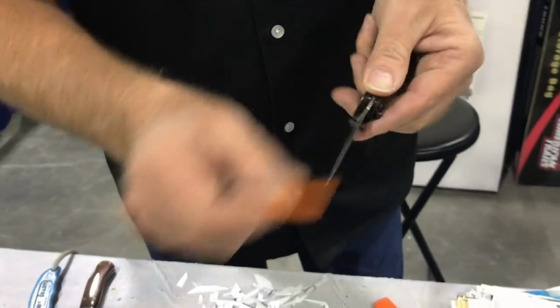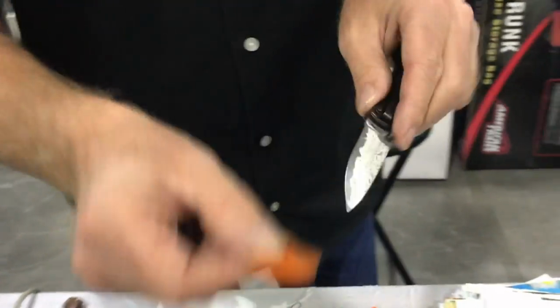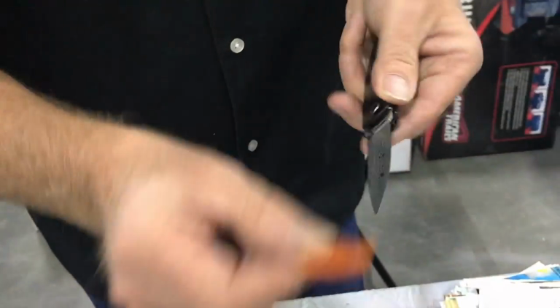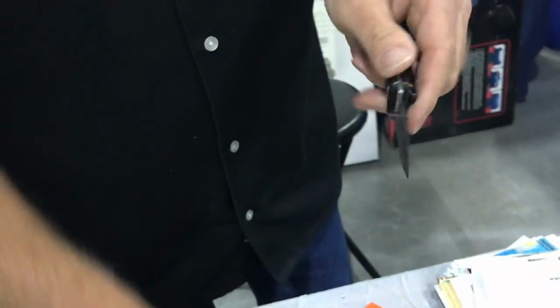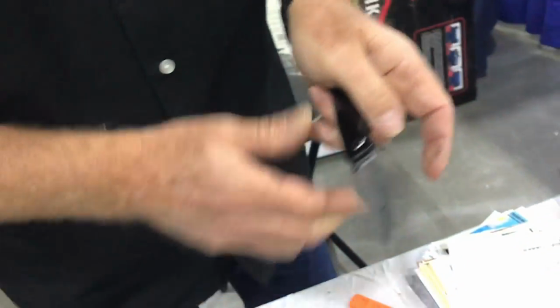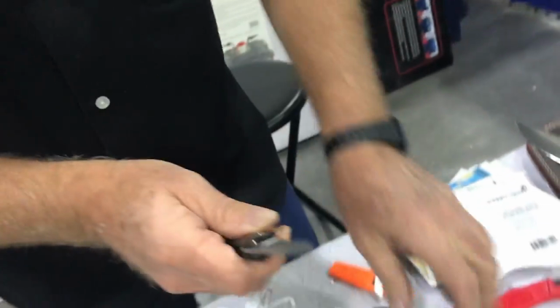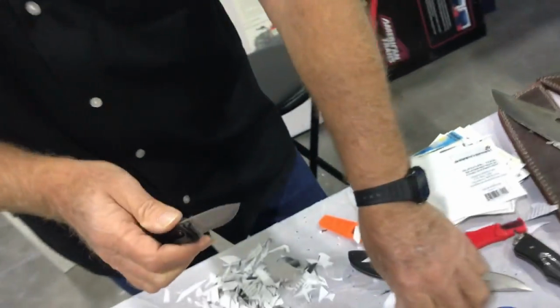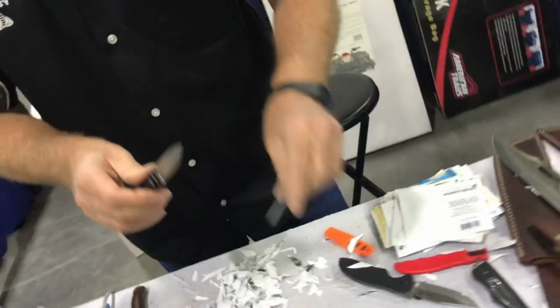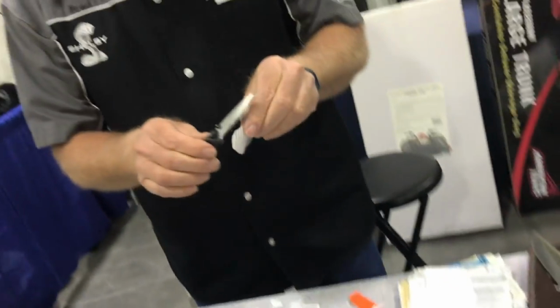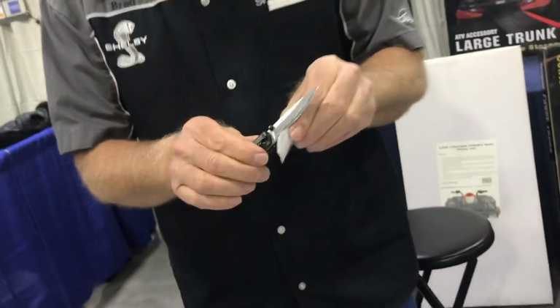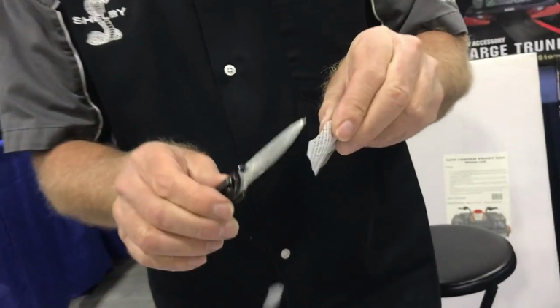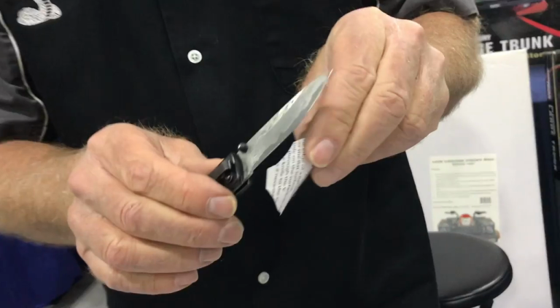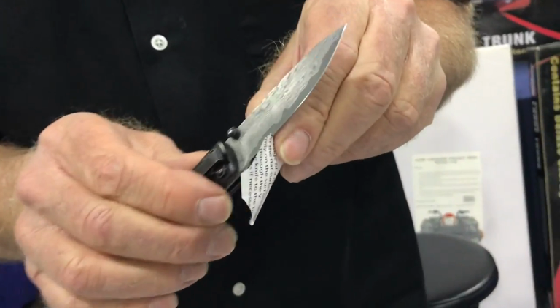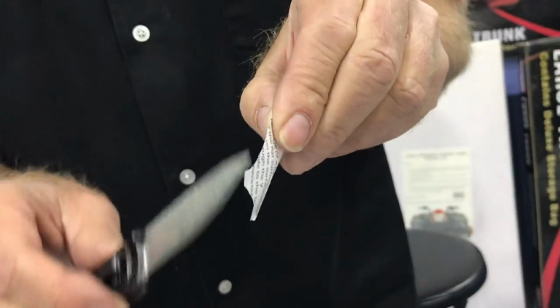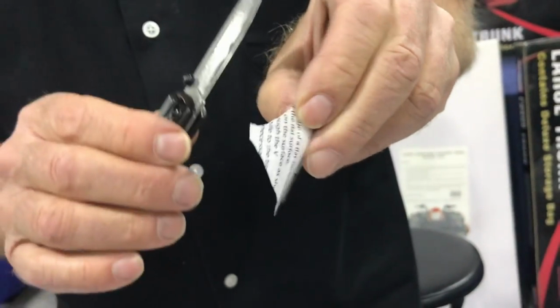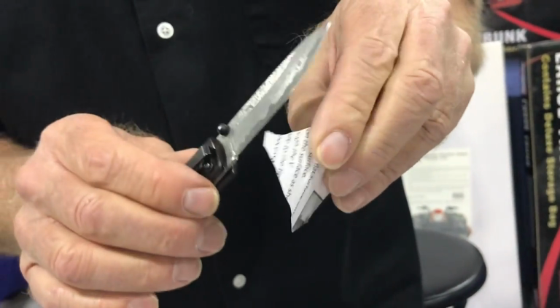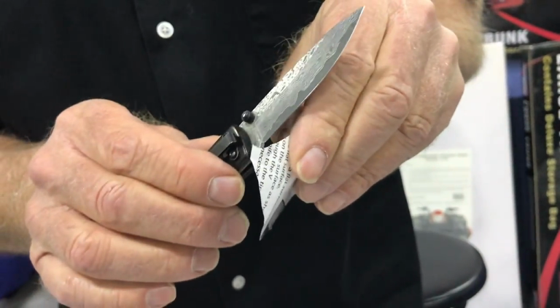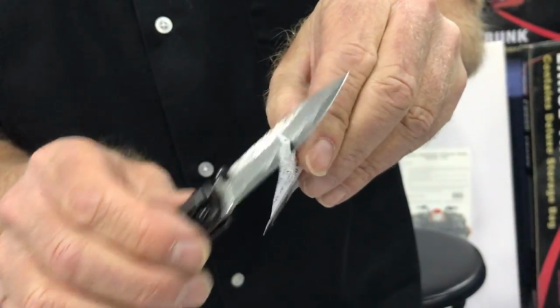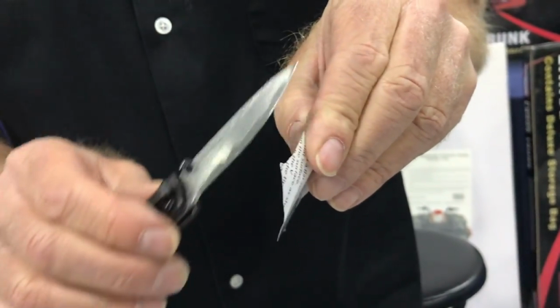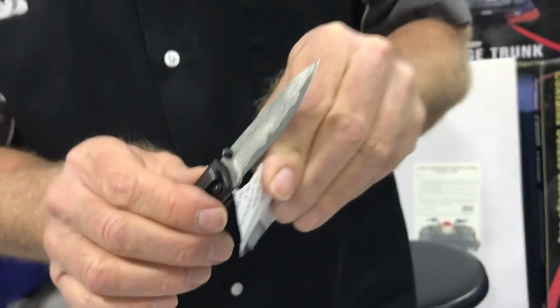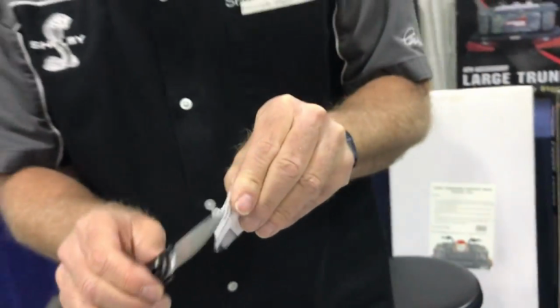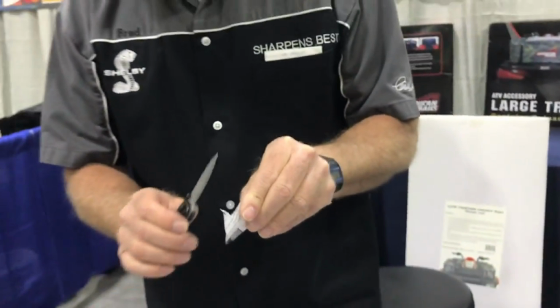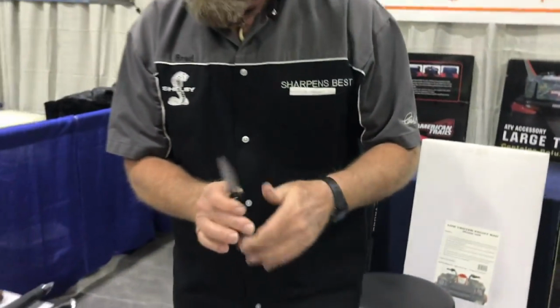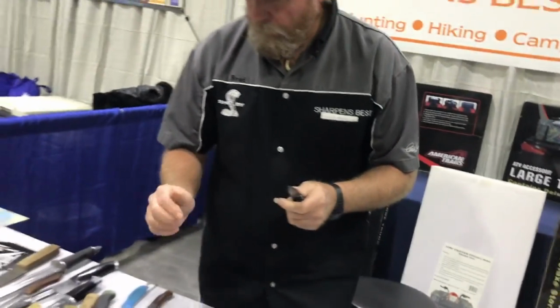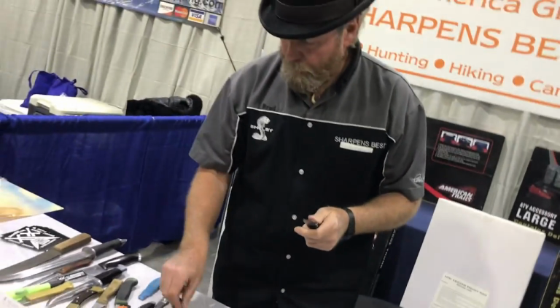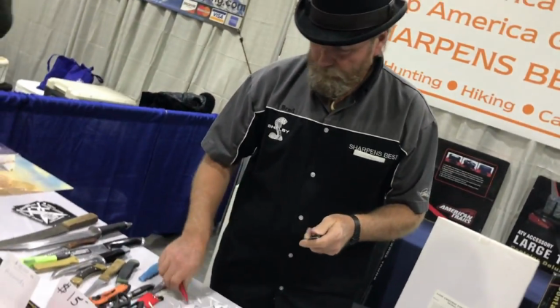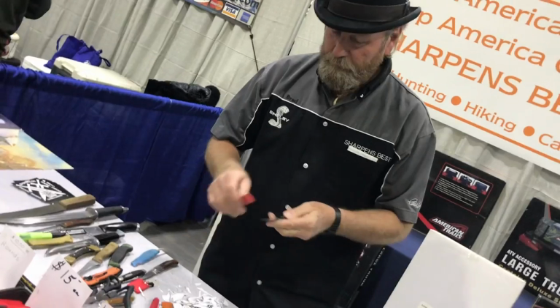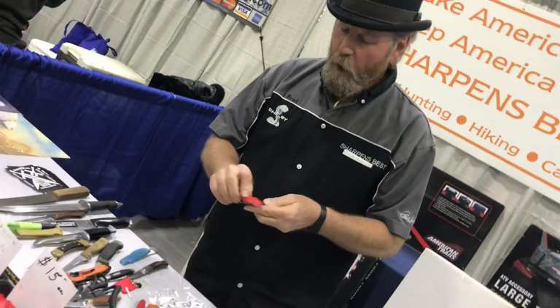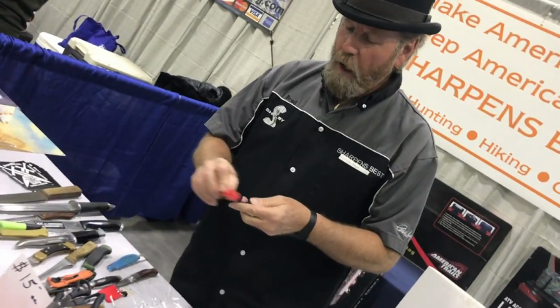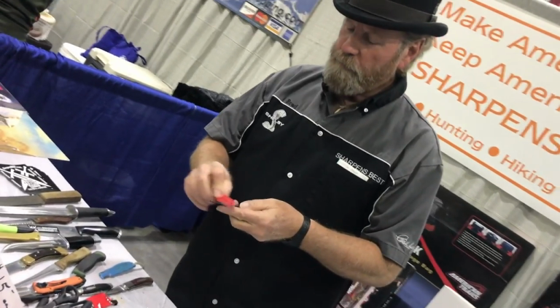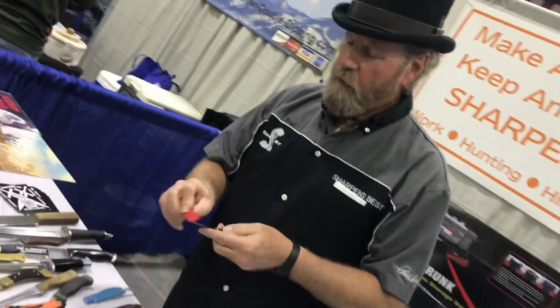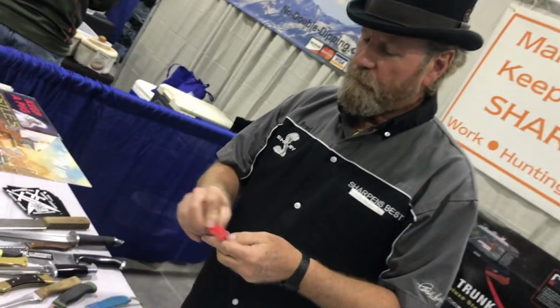All right, now let's see what we got for sharp. That's a huge difference. Wow. So let's make it a little sharper — it's better than those stones, huh? Oh yeah, they're on an angle.